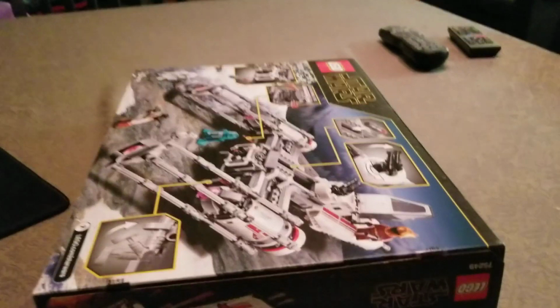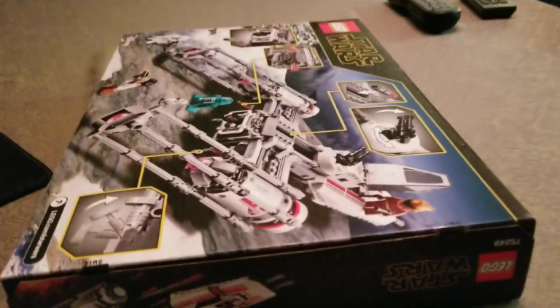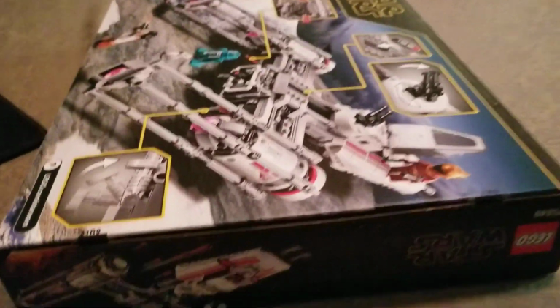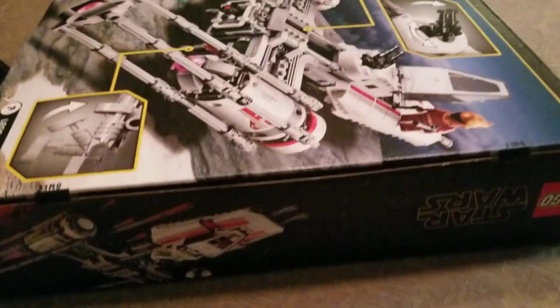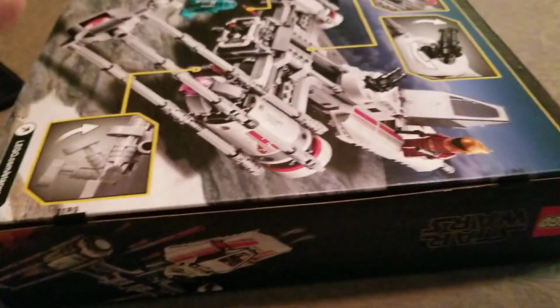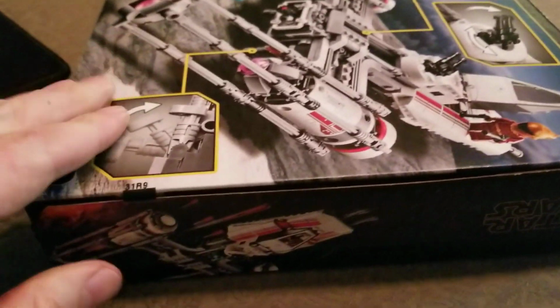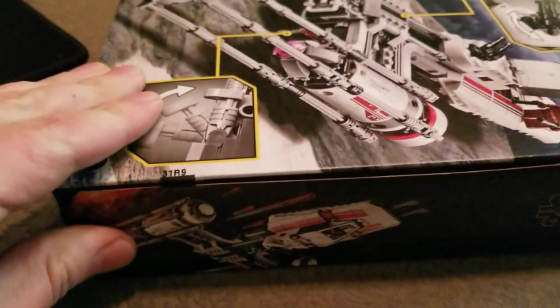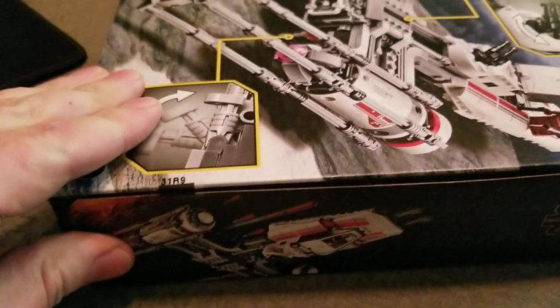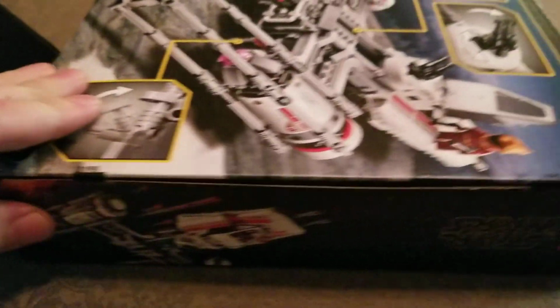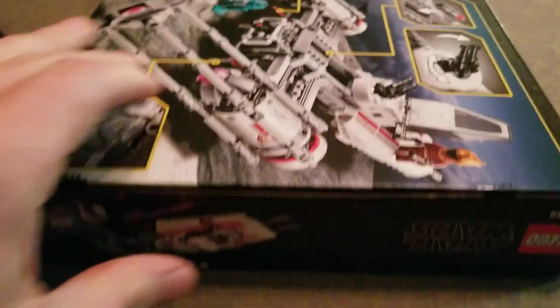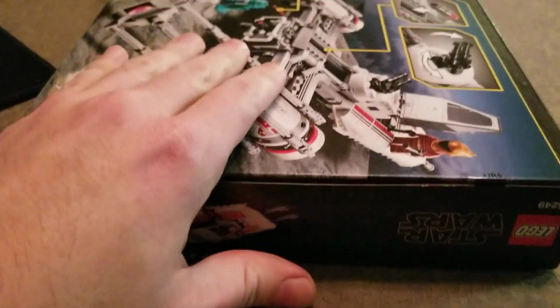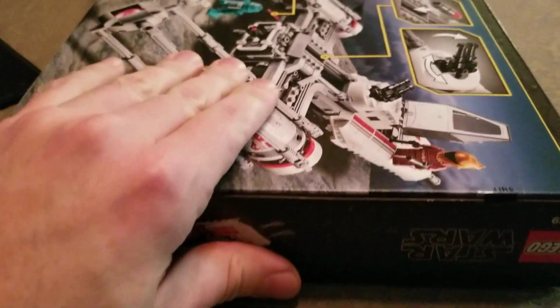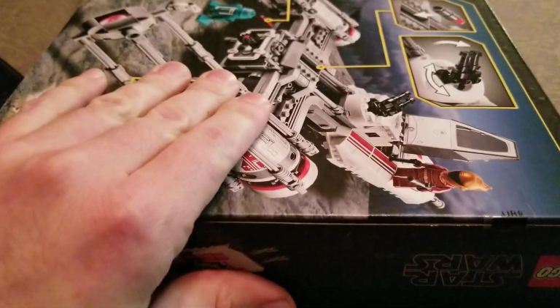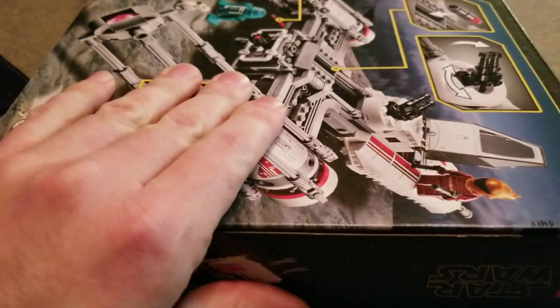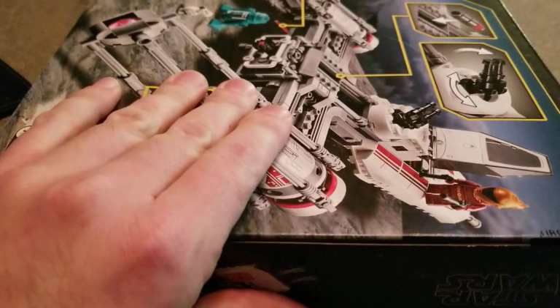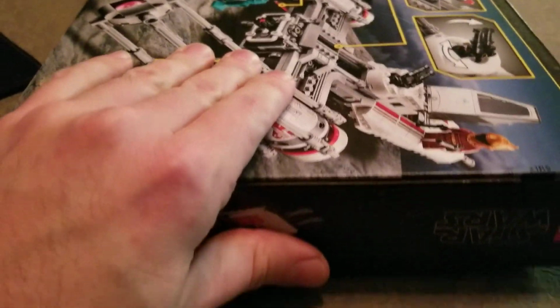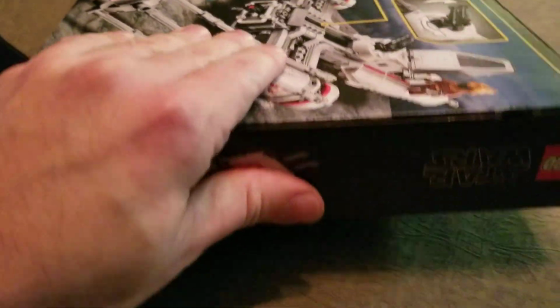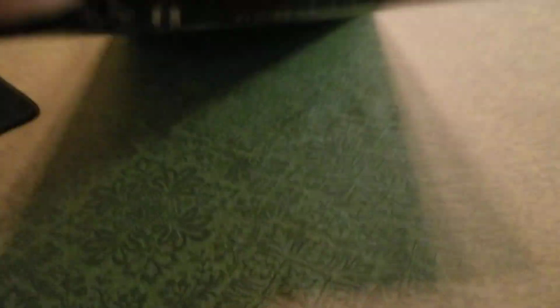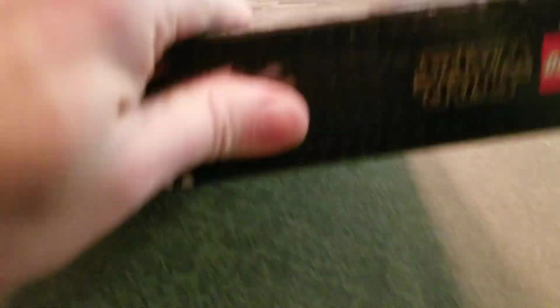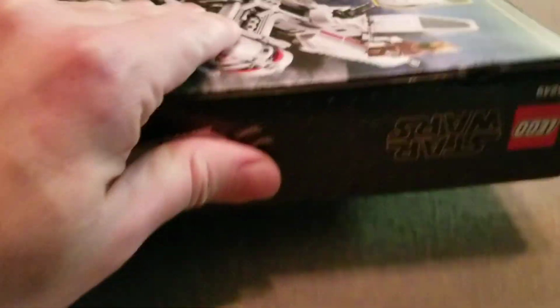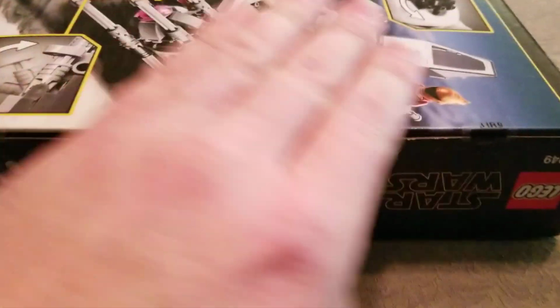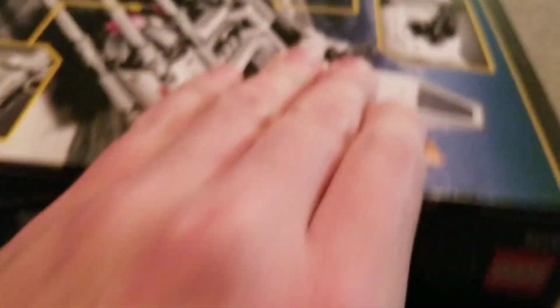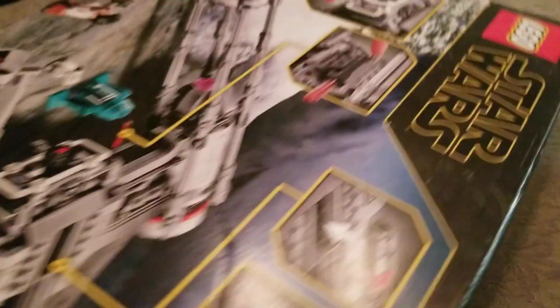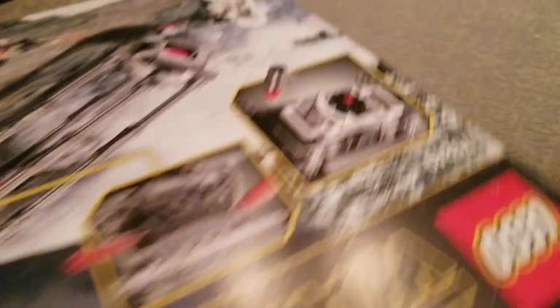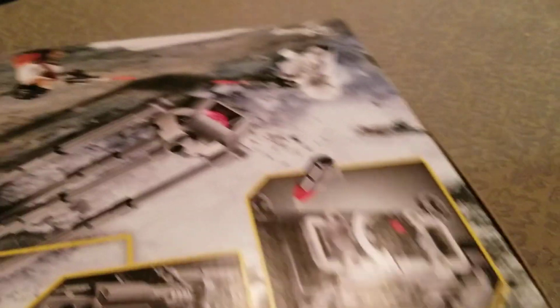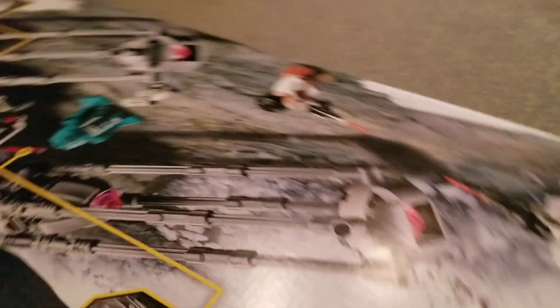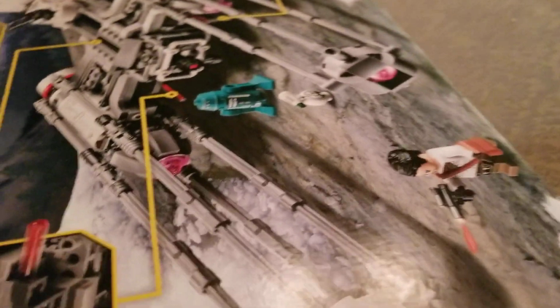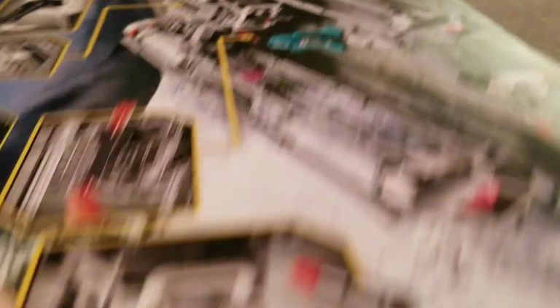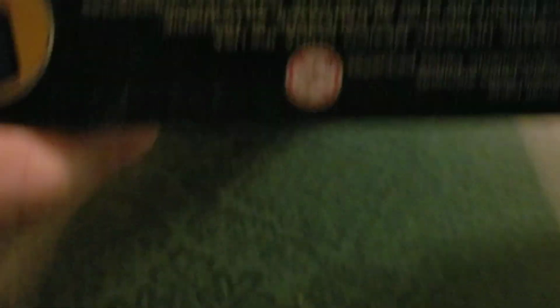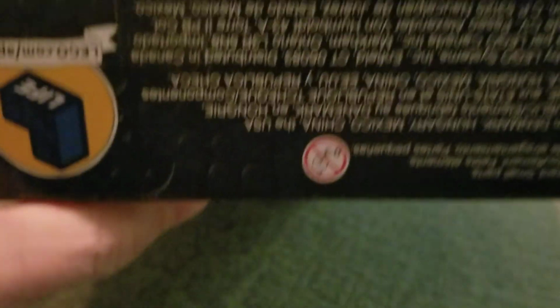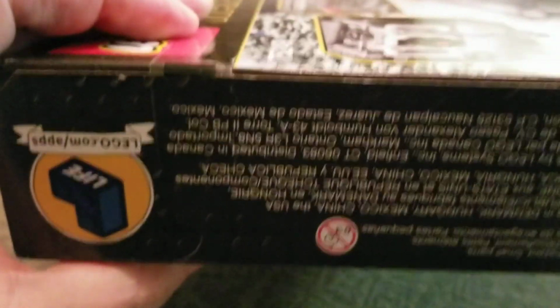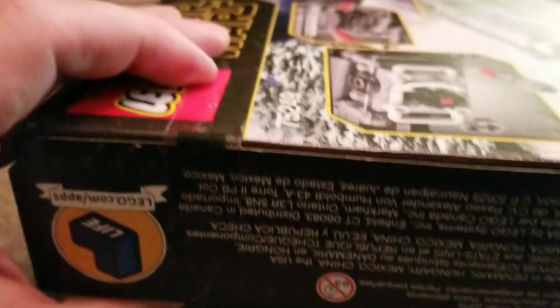Alright, so I picked this guy up today — the 75249 Resistance Y-Wing Kit. Got it at Walmart for 56 bucks.